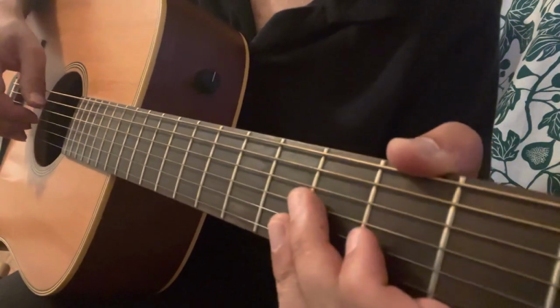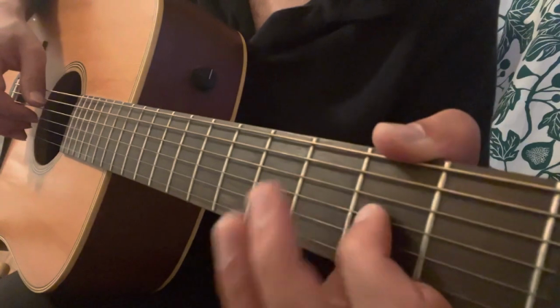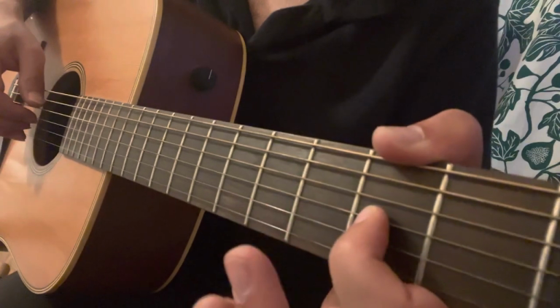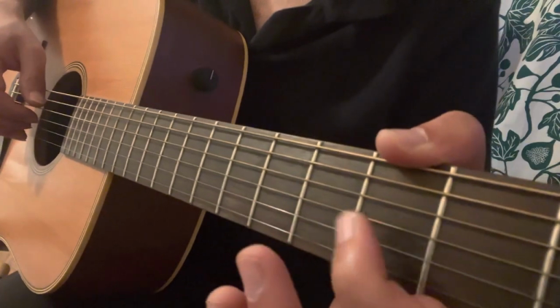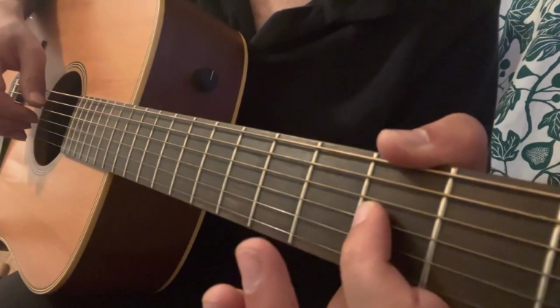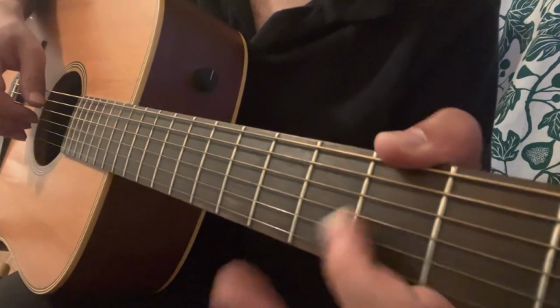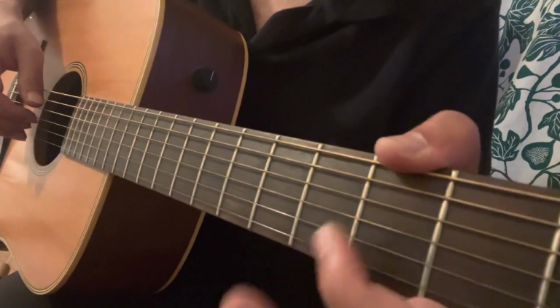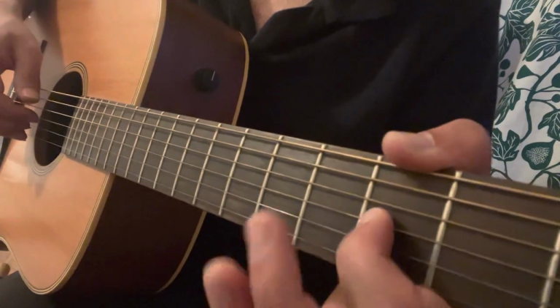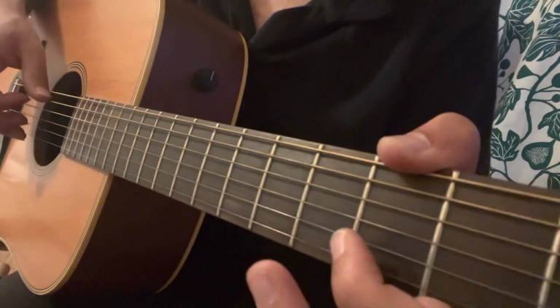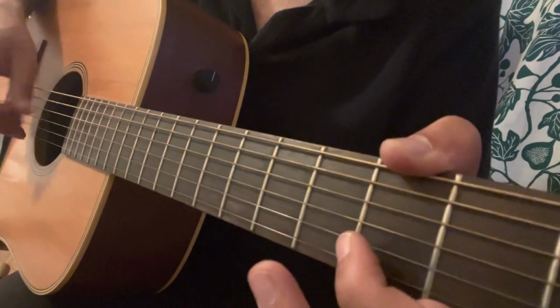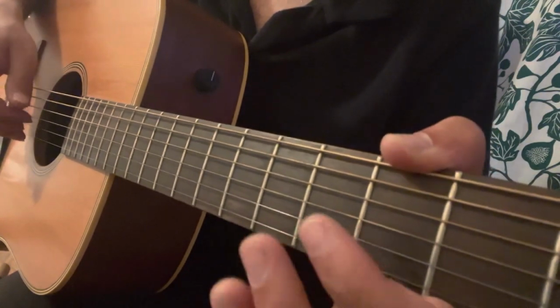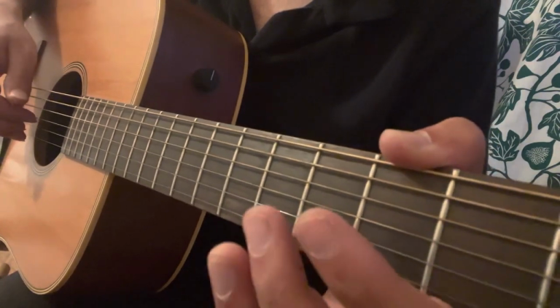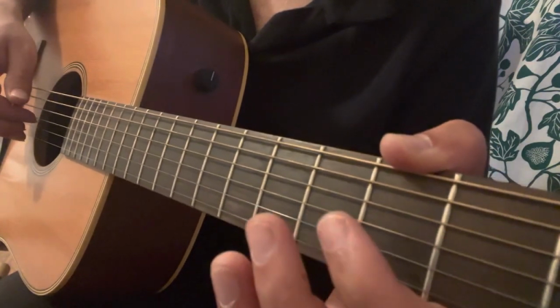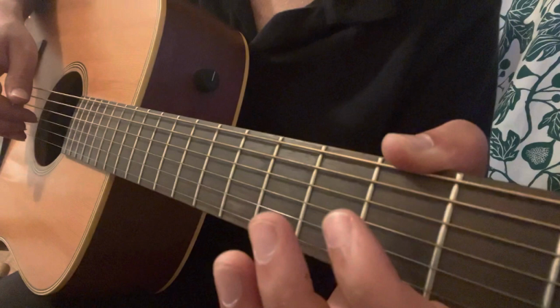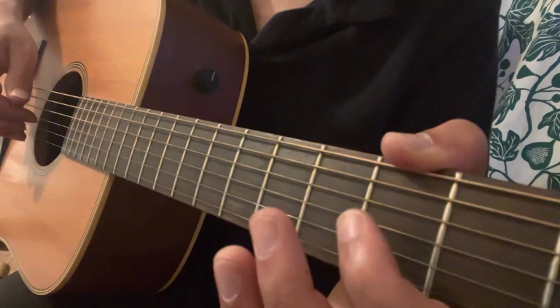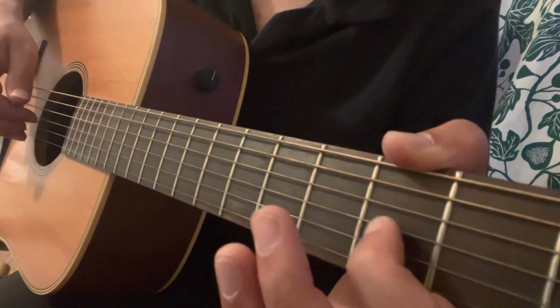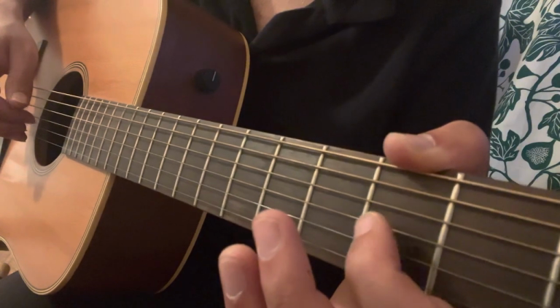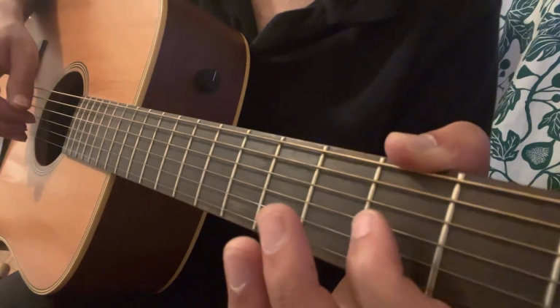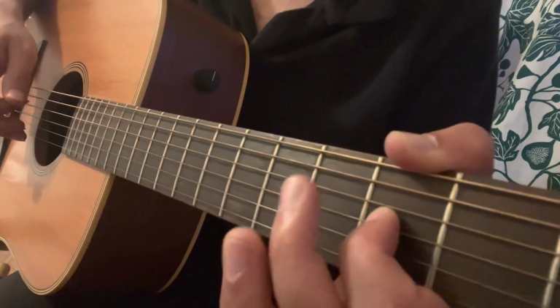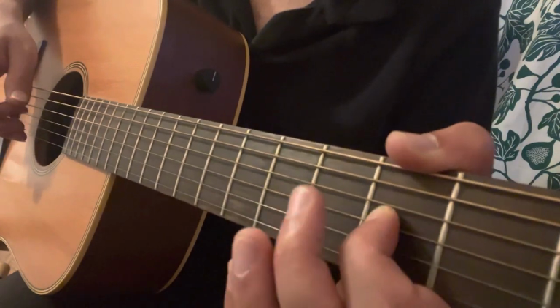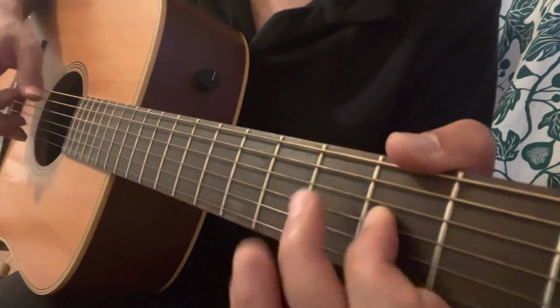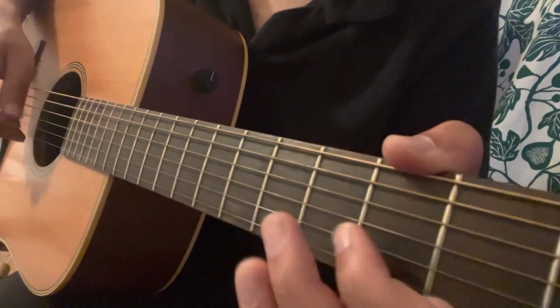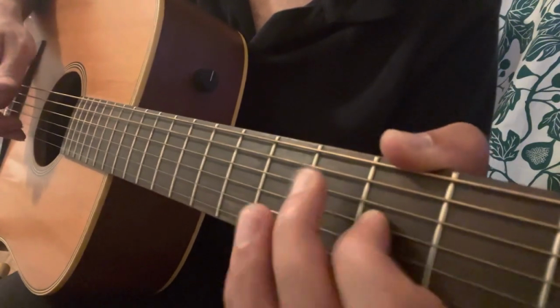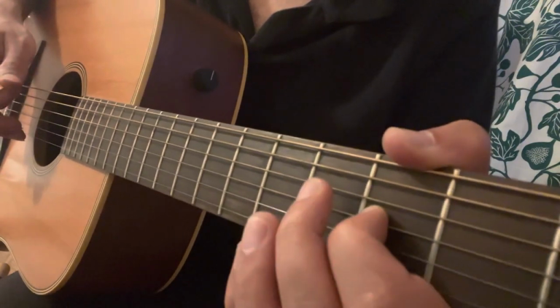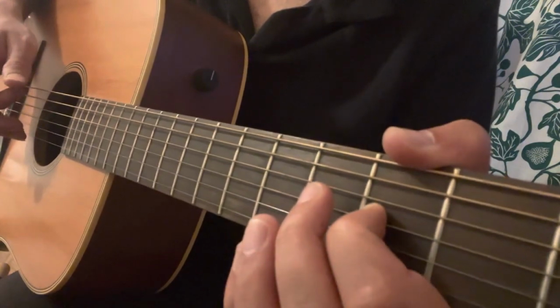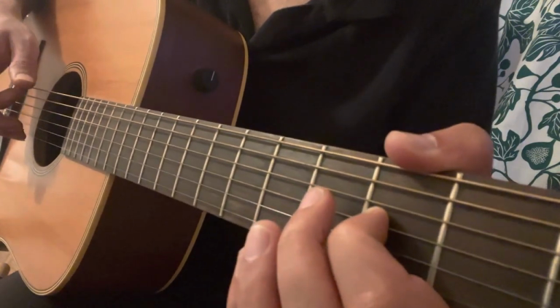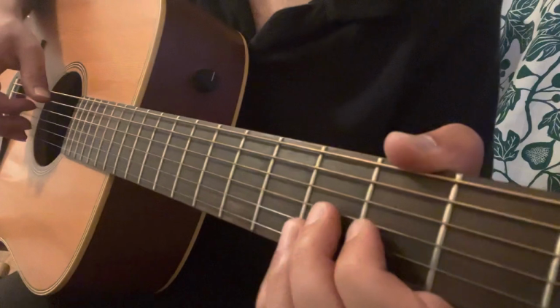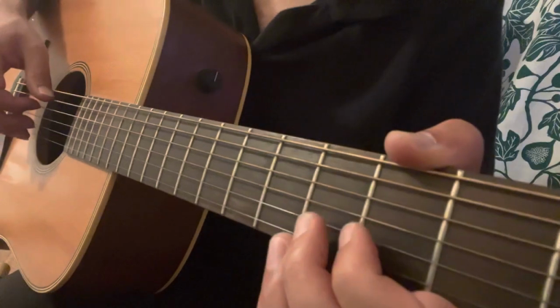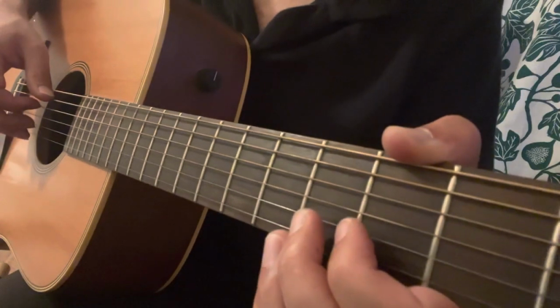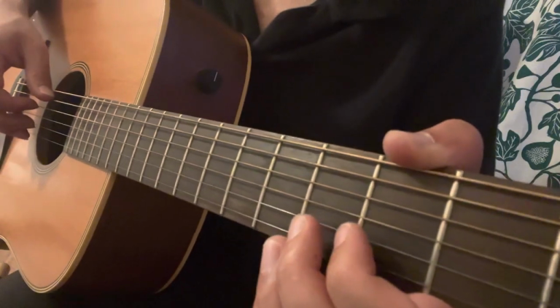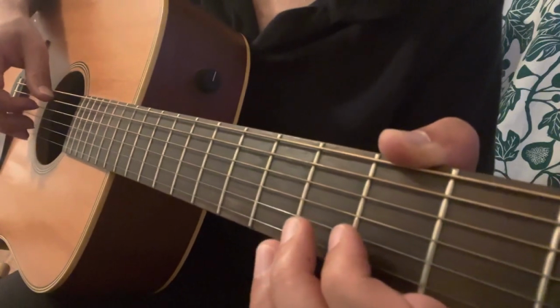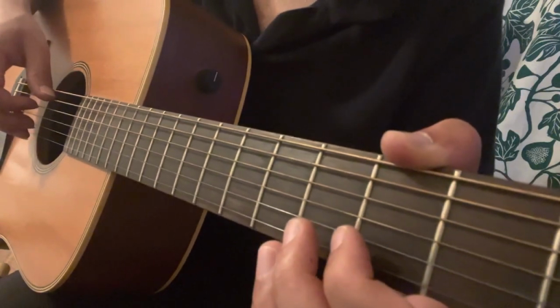That is a pull-off from 2nd to open on G, then bass, then a hammer-on from open to the 2nd fret of the G. Then we're going to pluck 2 notes.